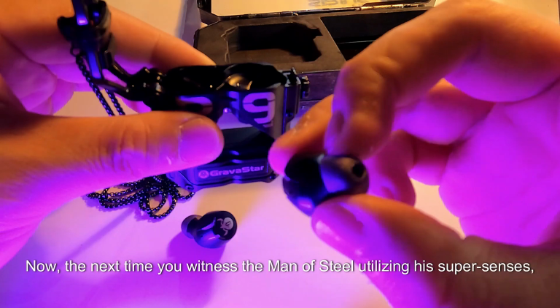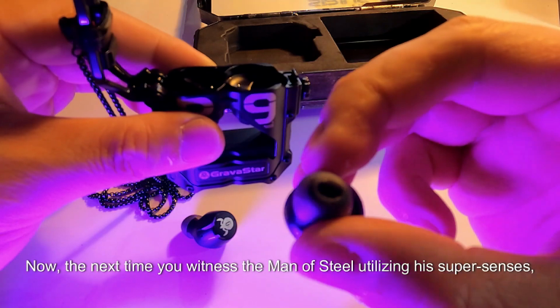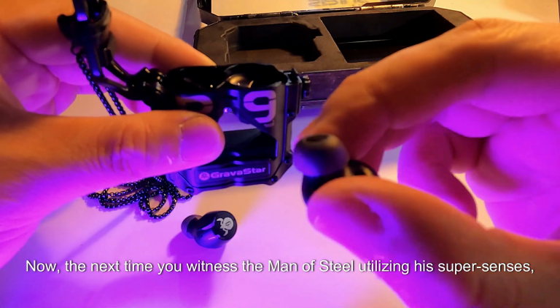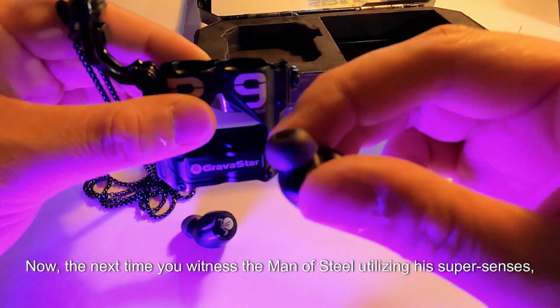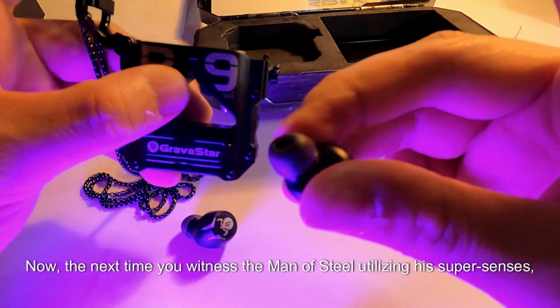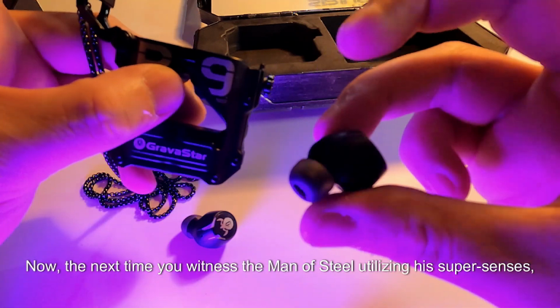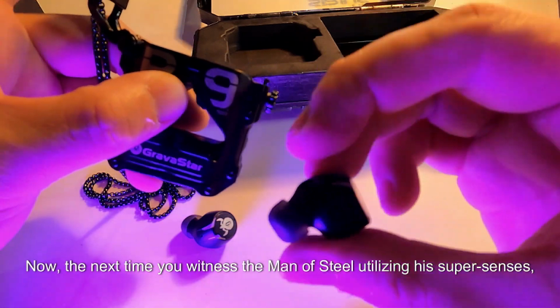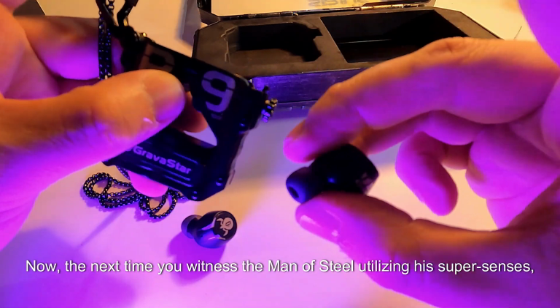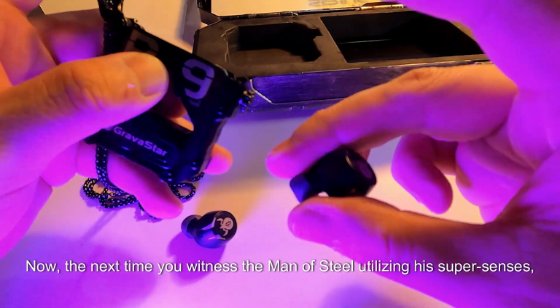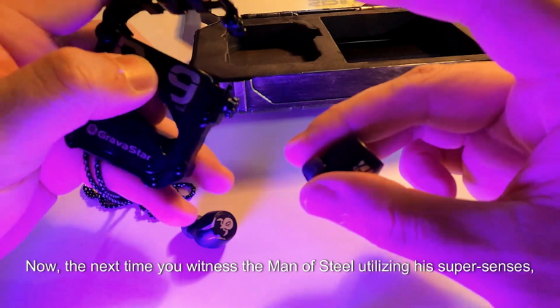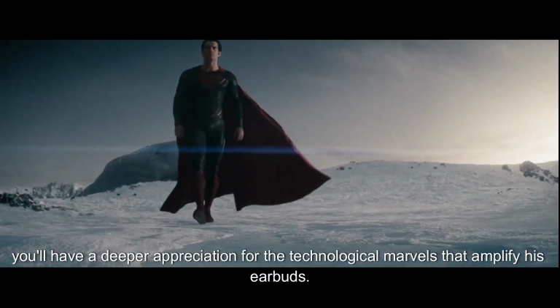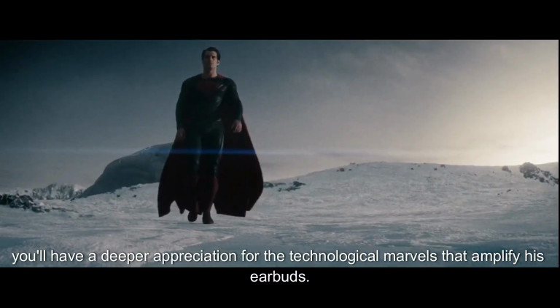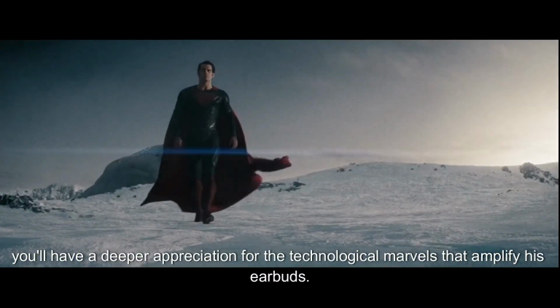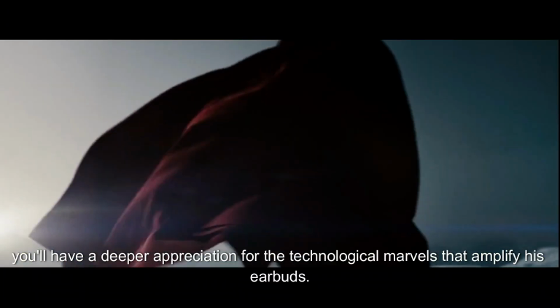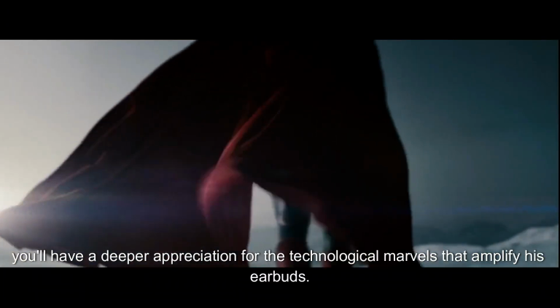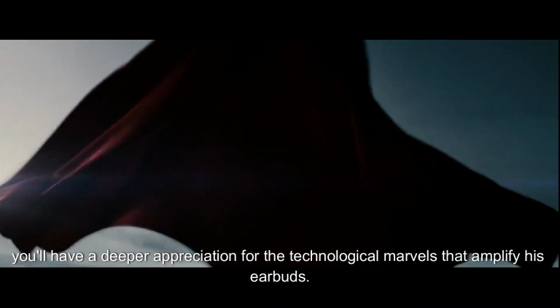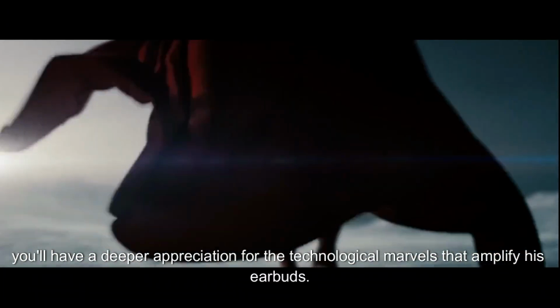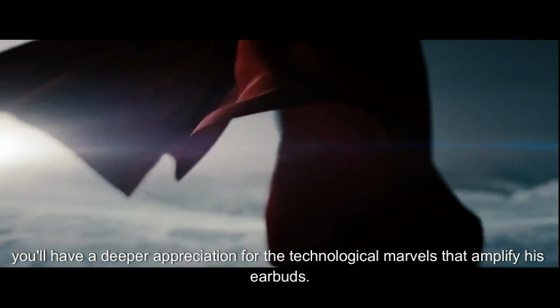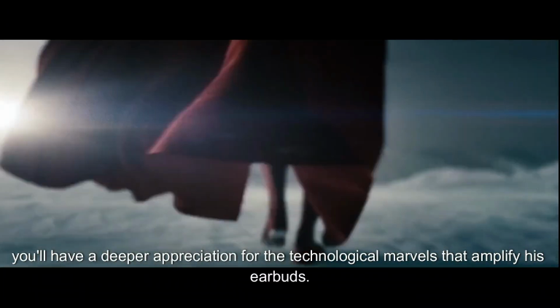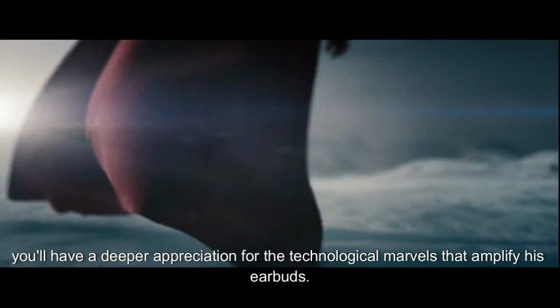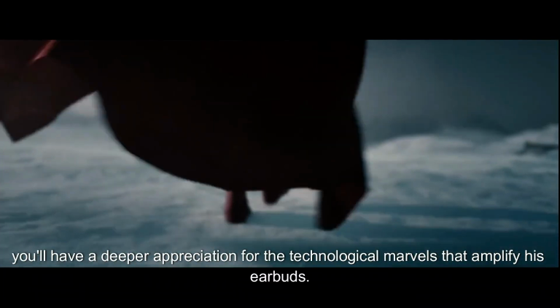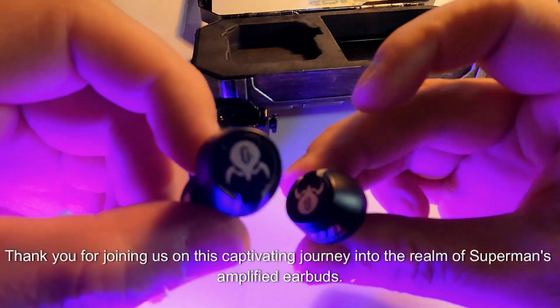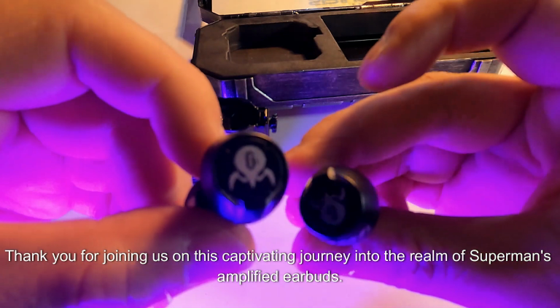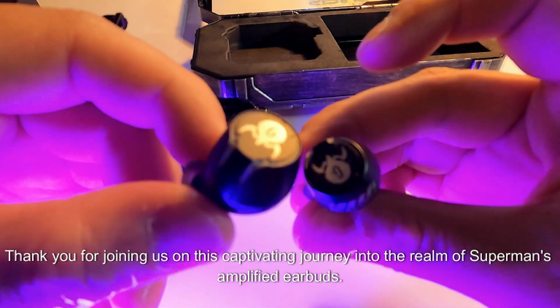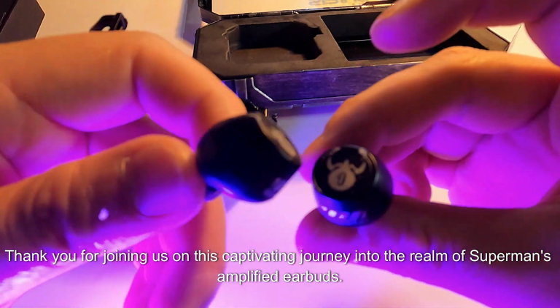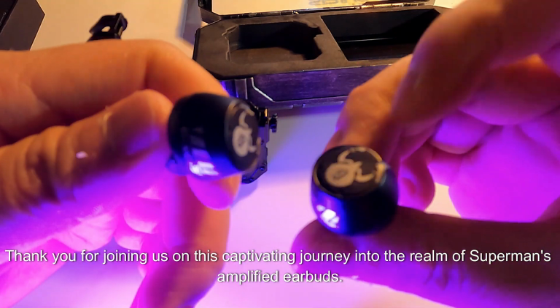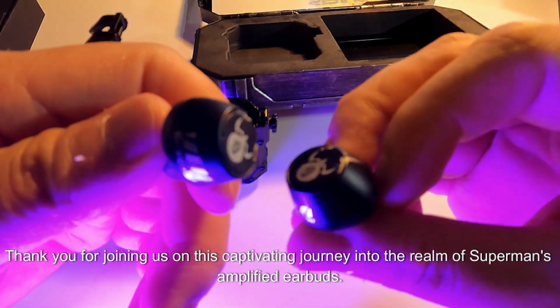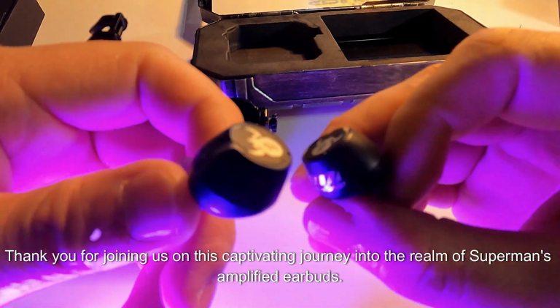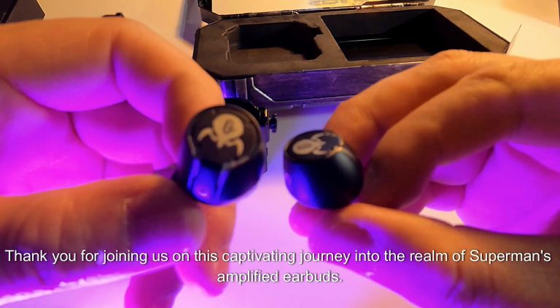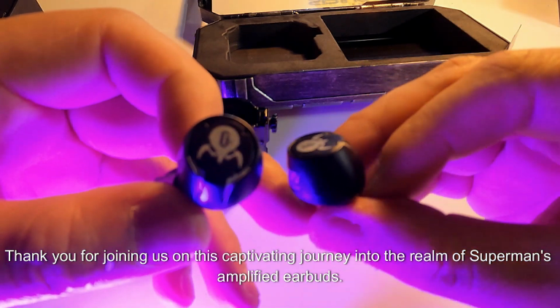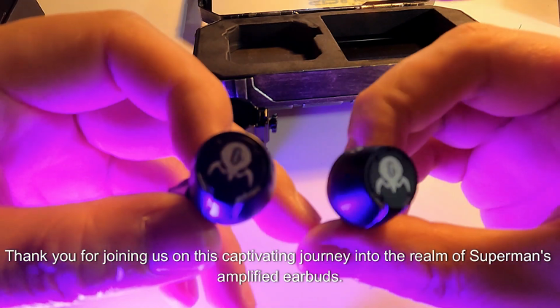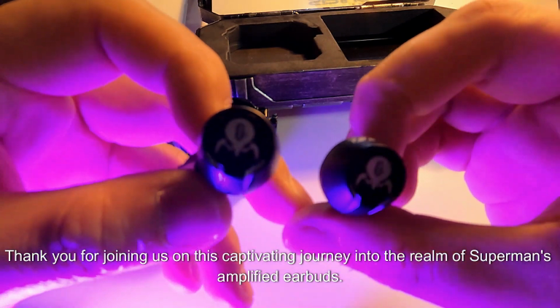Now, the next time you witness the Man of Steel utilizing his supersenses, you'll have a deeper appreciation for the technological marvels that amplify his earbuds. Thank you for joining us on this captivating journey into the realm of Superman's amplified earbuds.